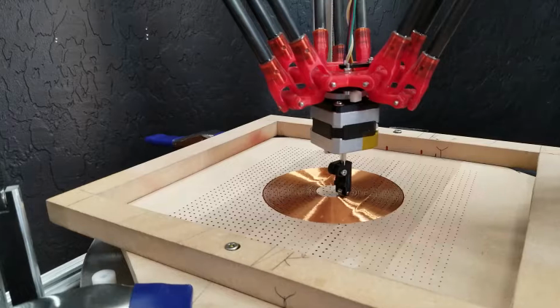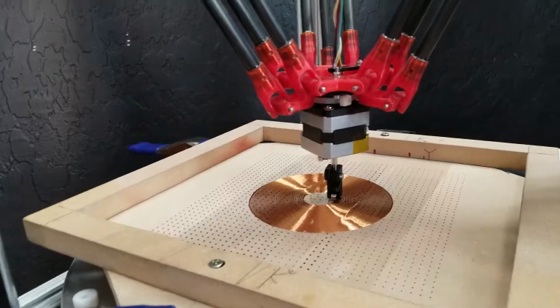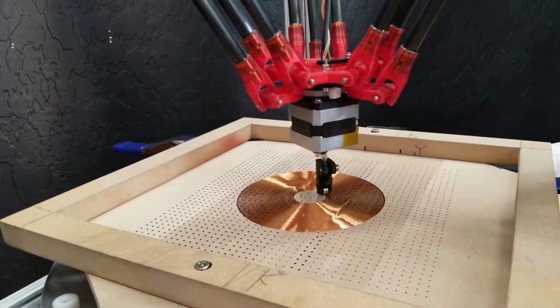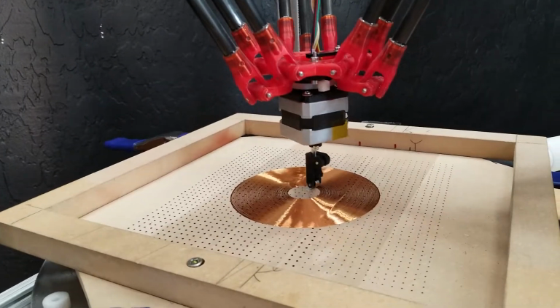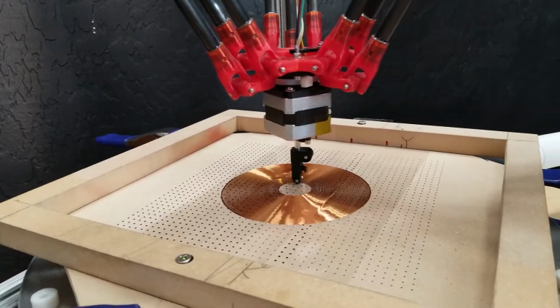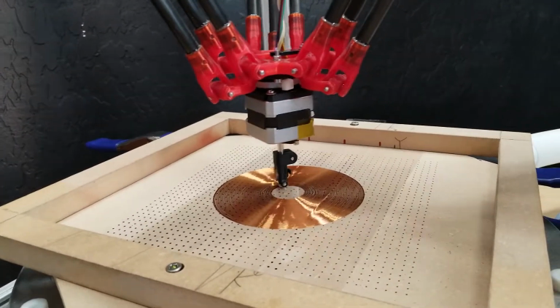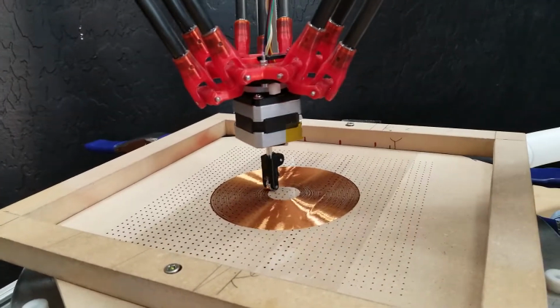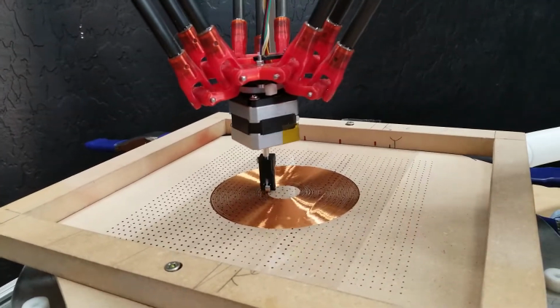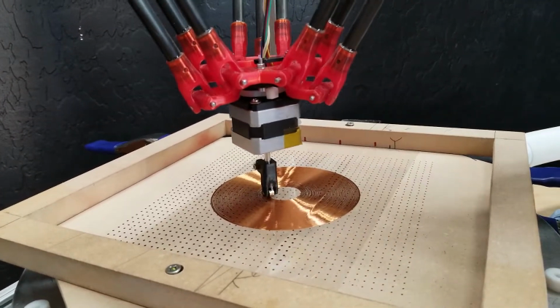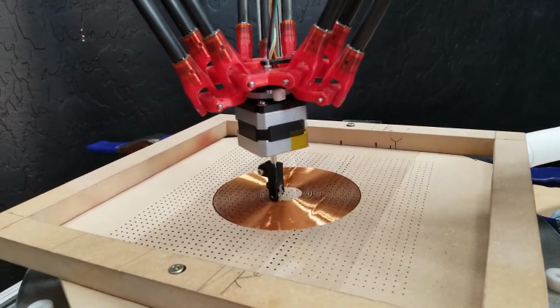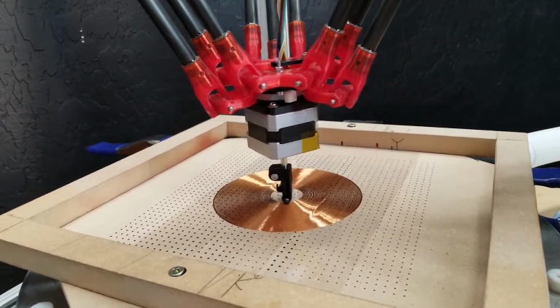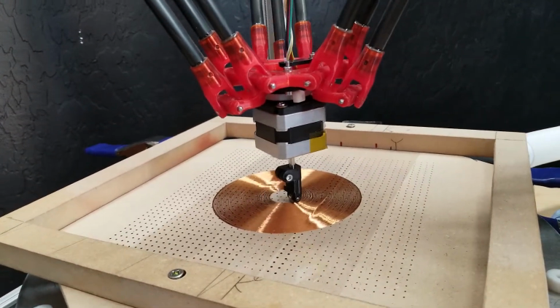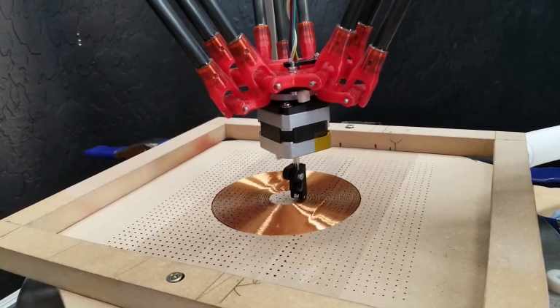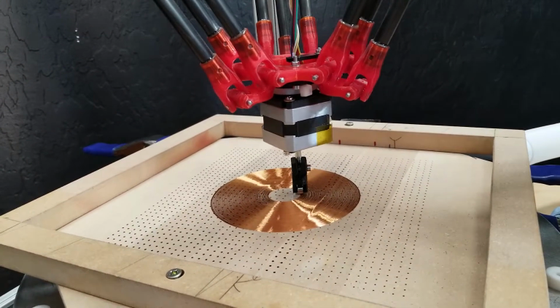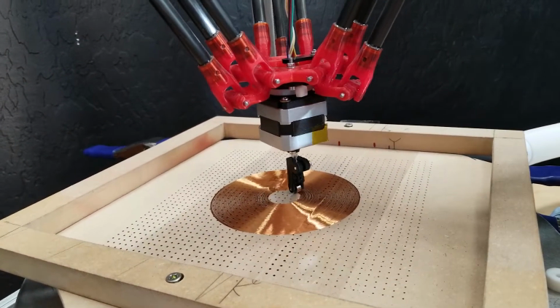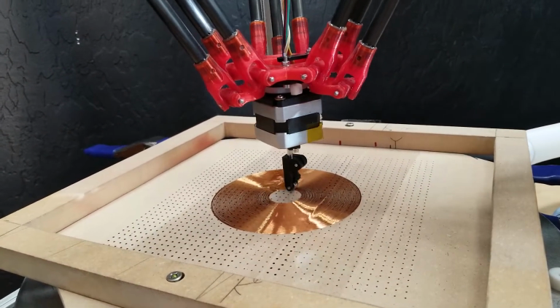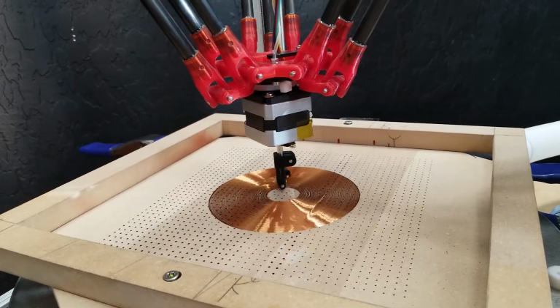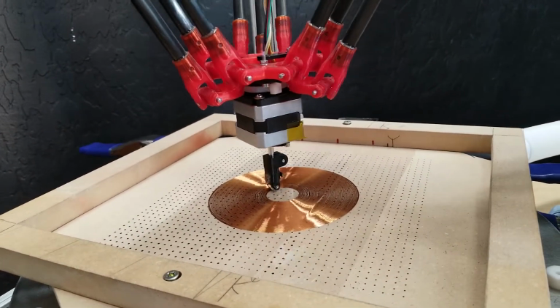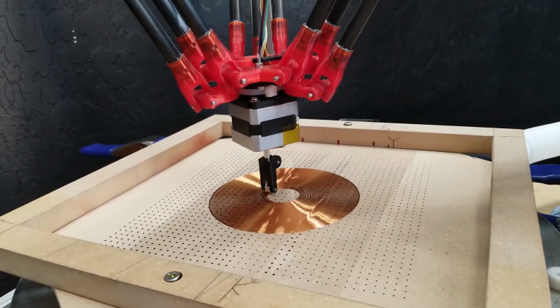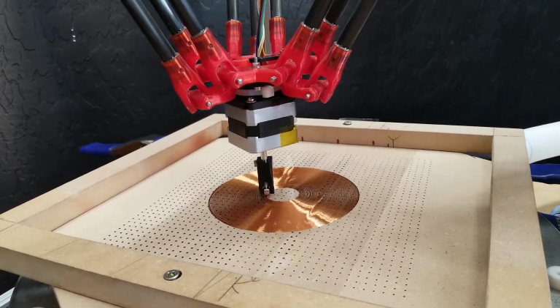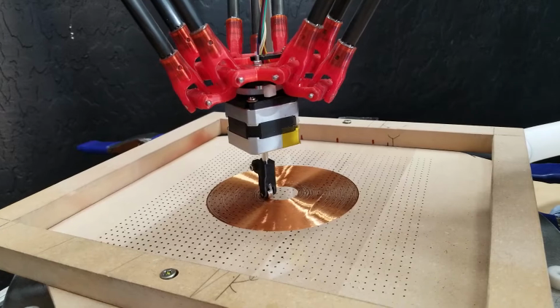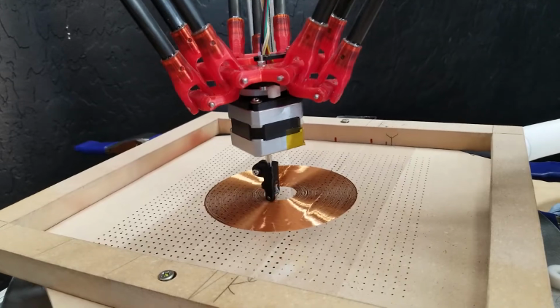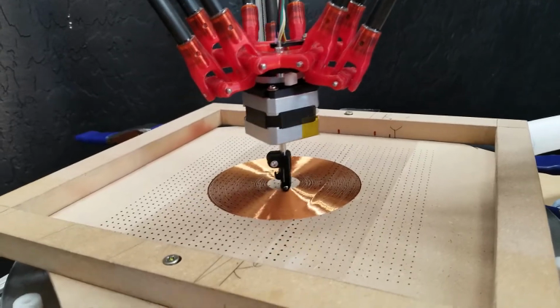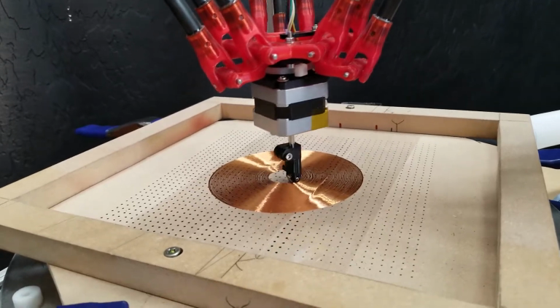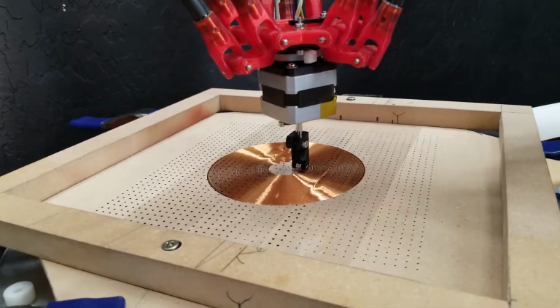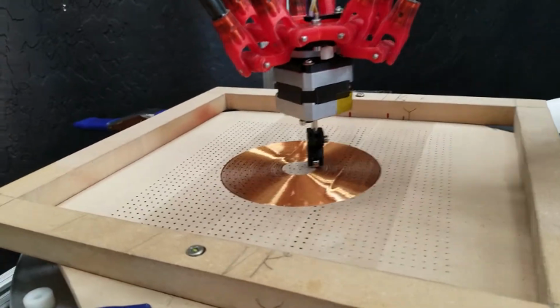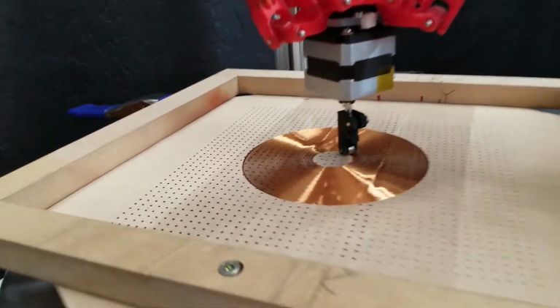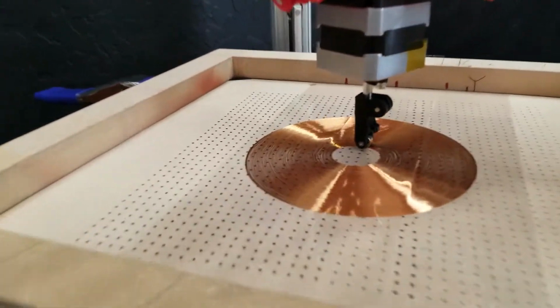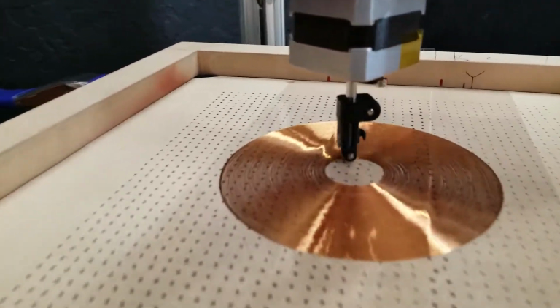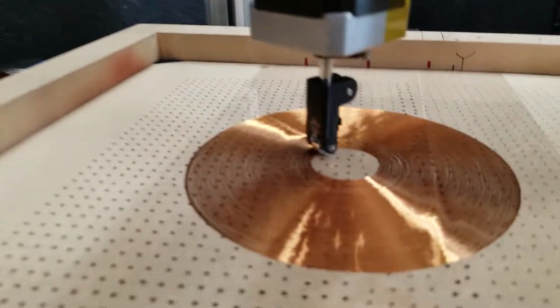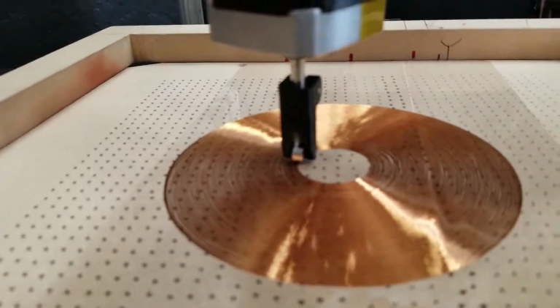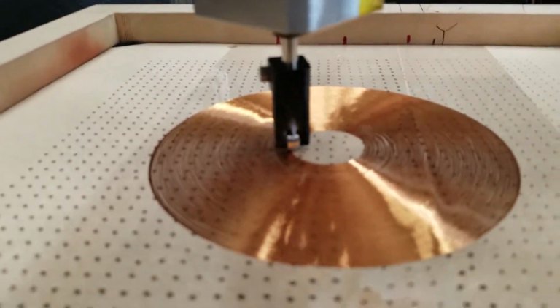Well, we've made it to the end — close to the end. We're at 92% and it's getting tight down here.